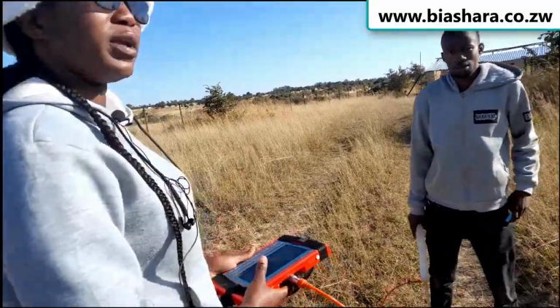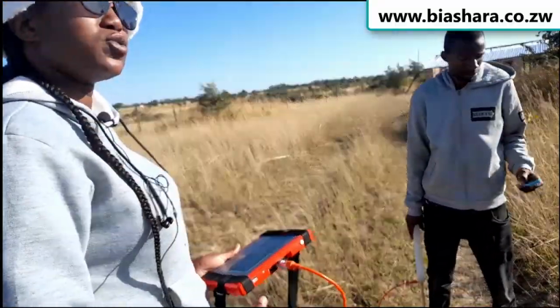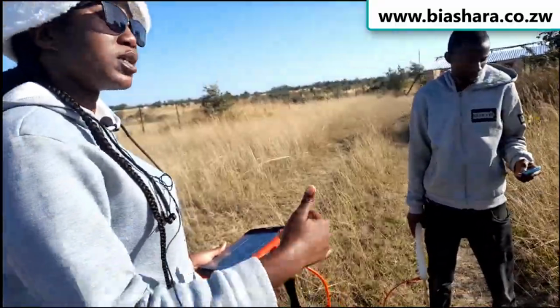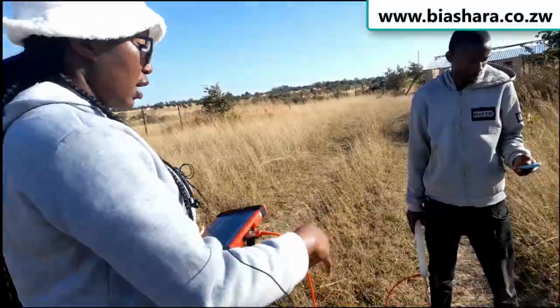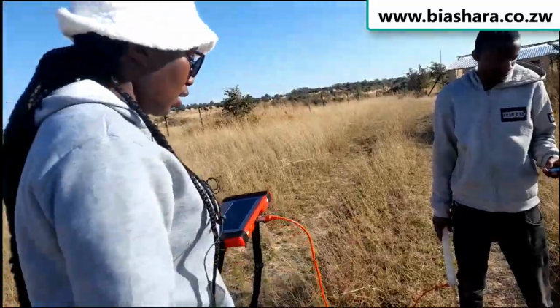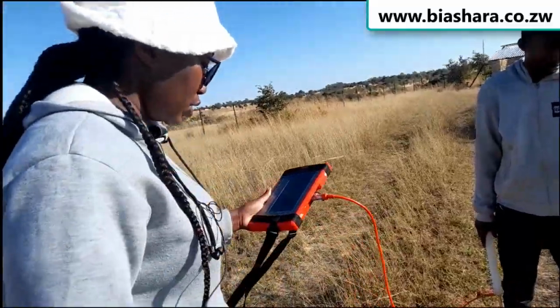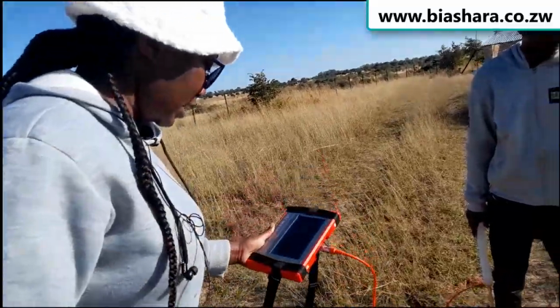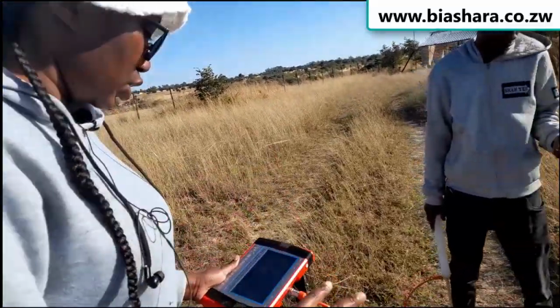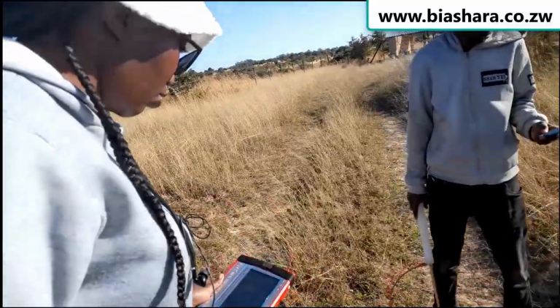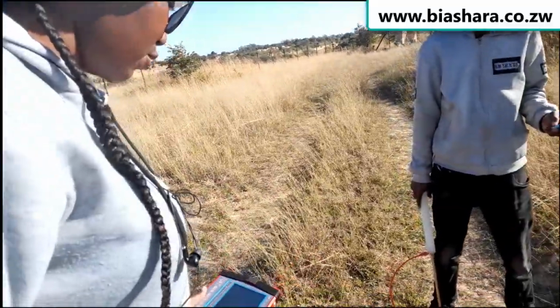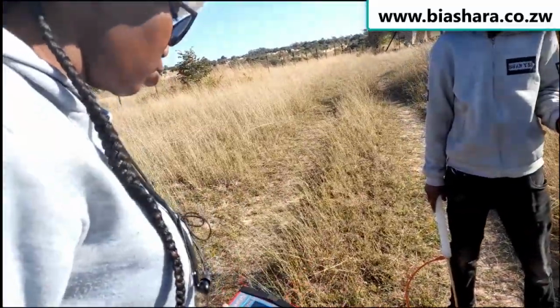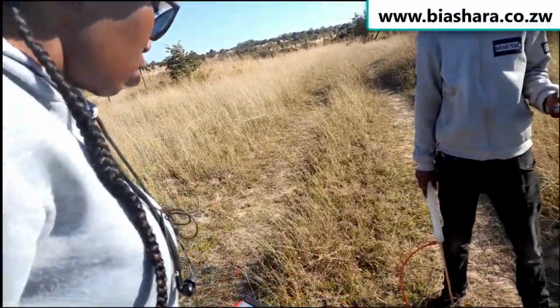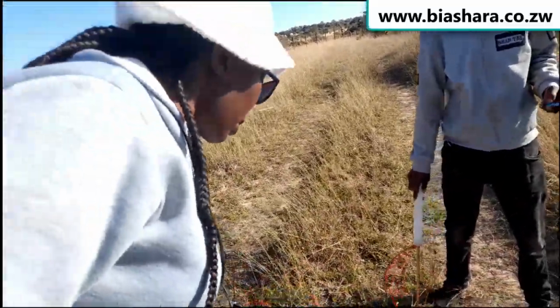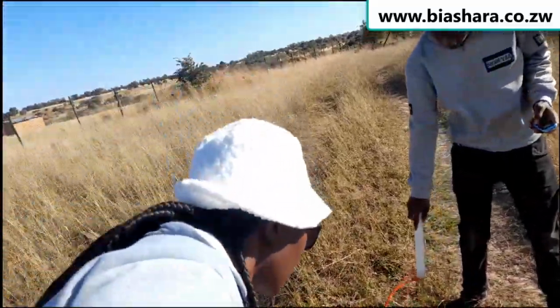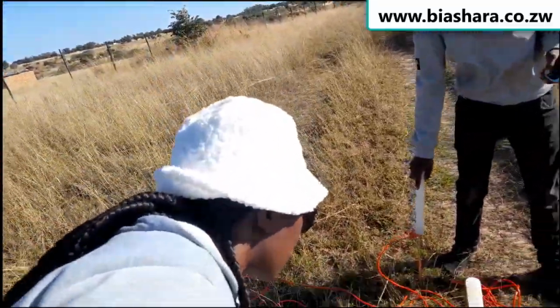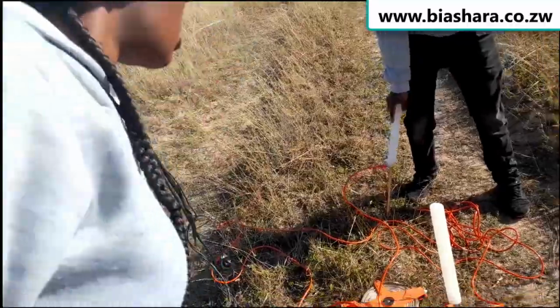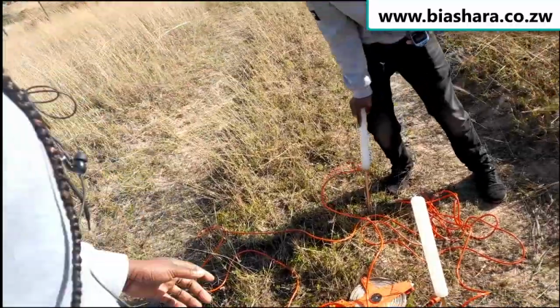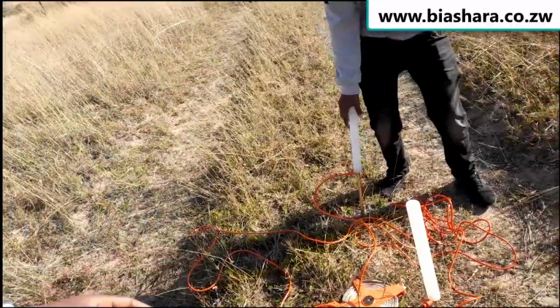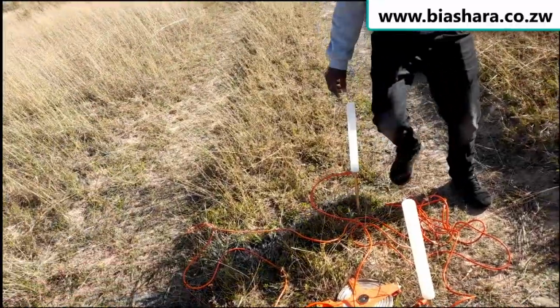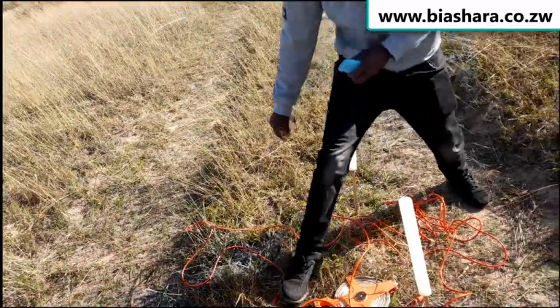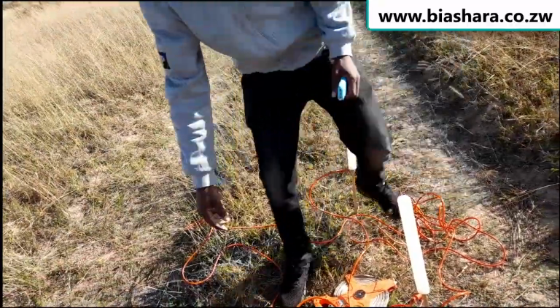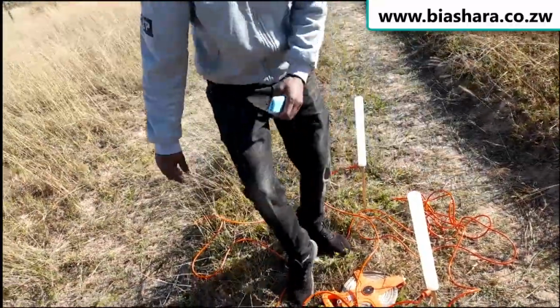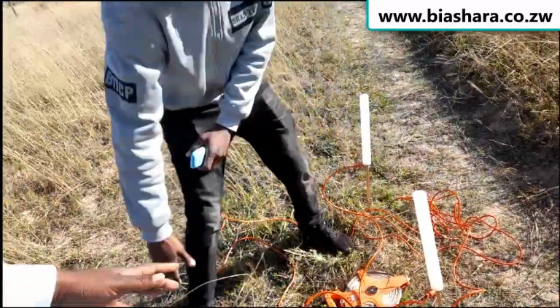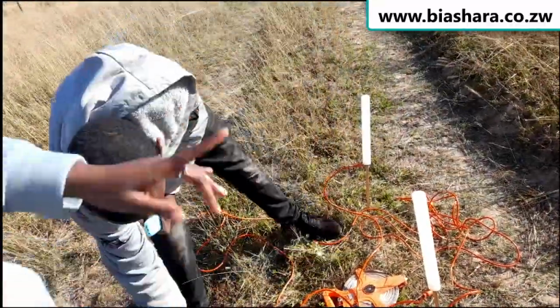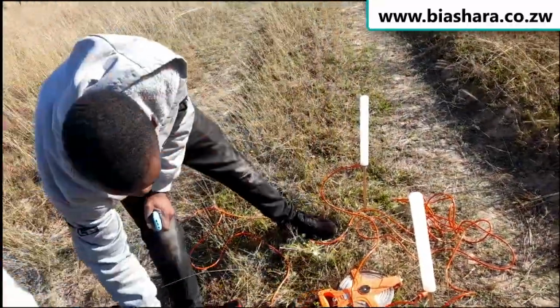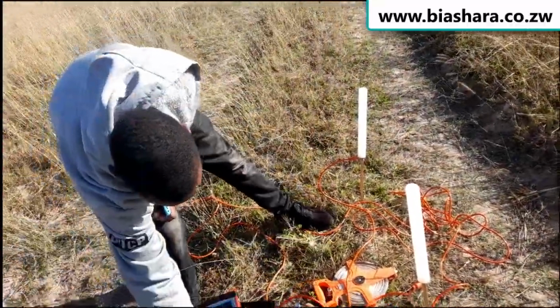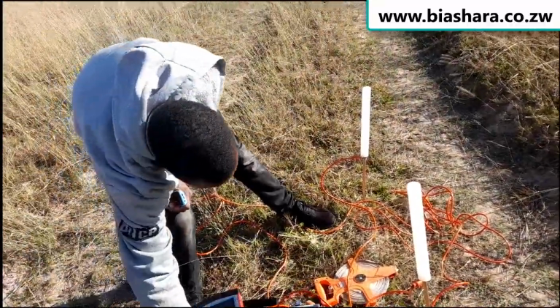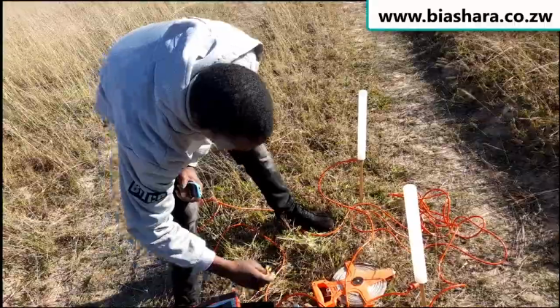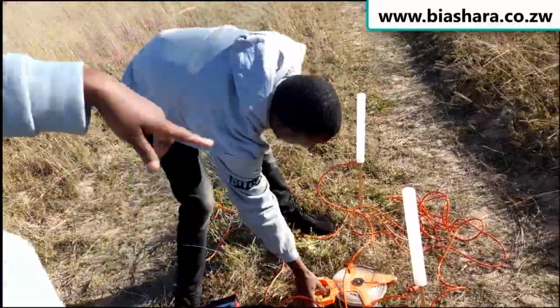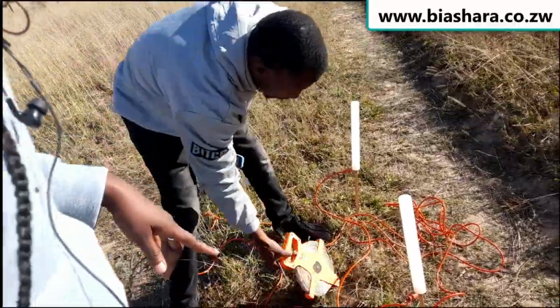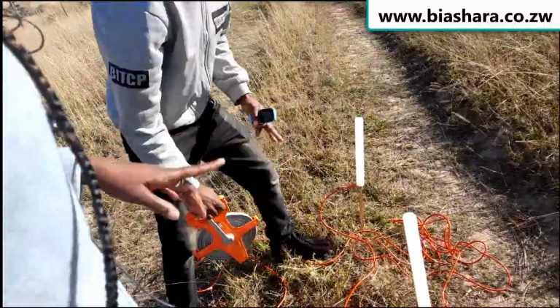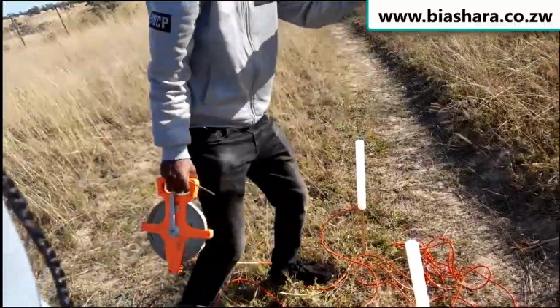We are going to run our tape measure from the truck — I will just show you. It's straight to mark where we put the equipment.